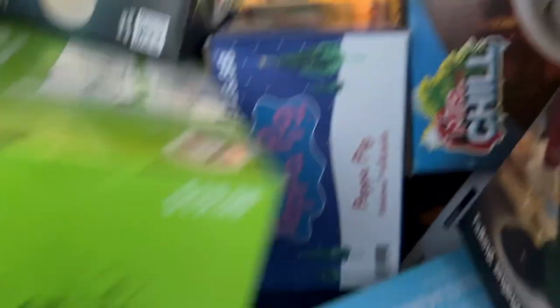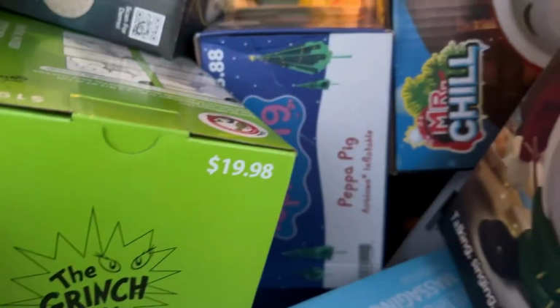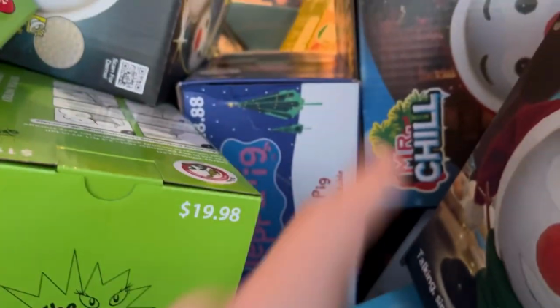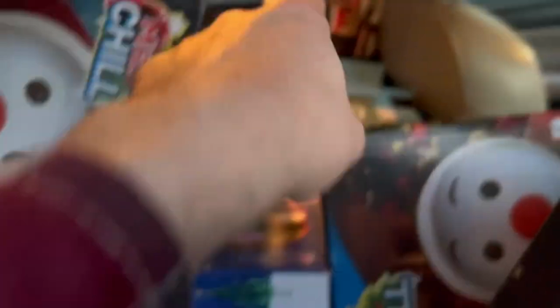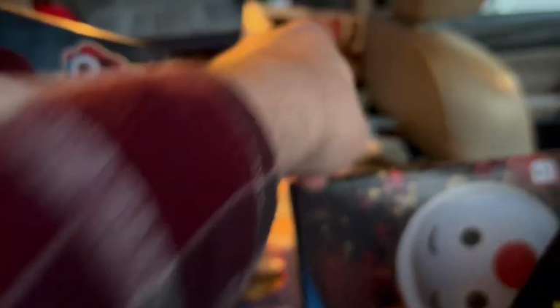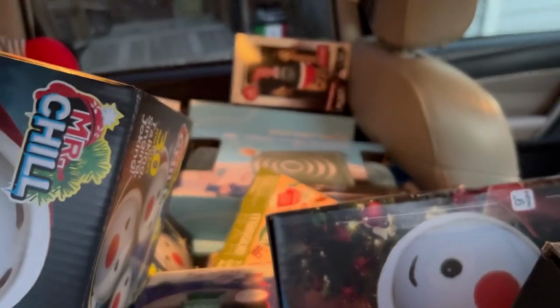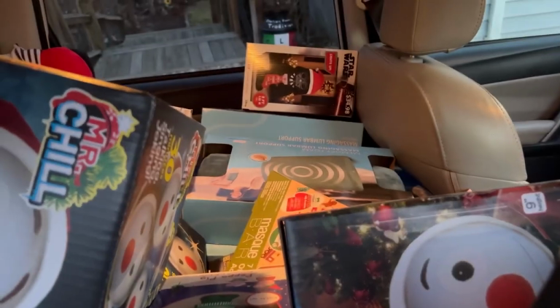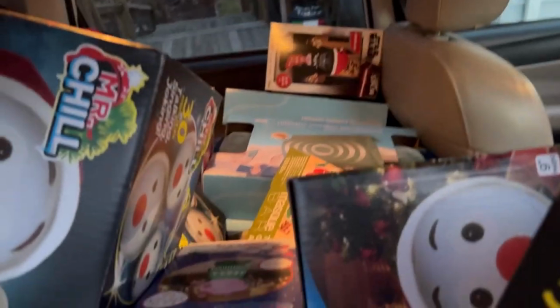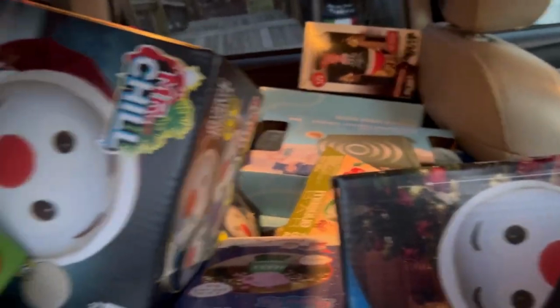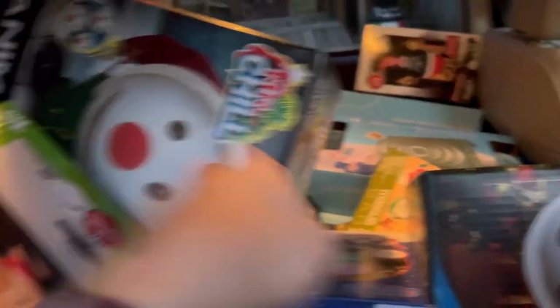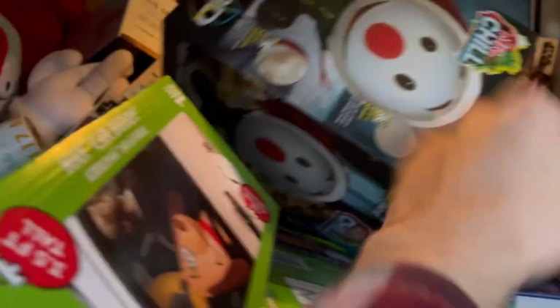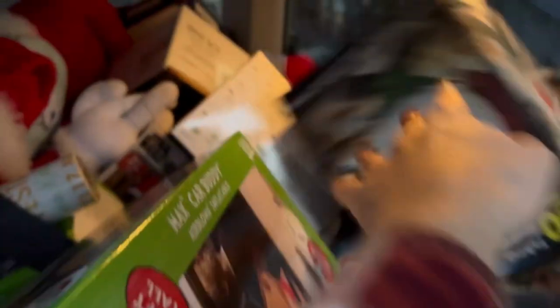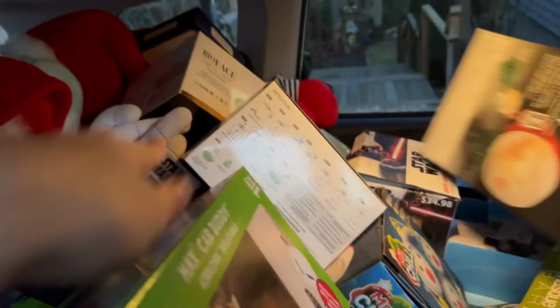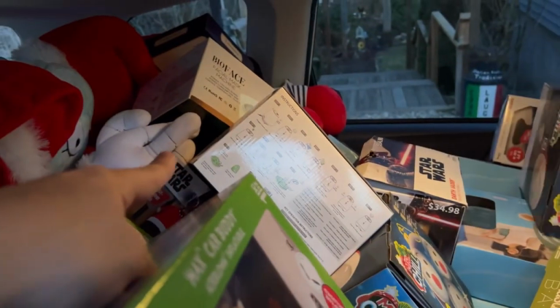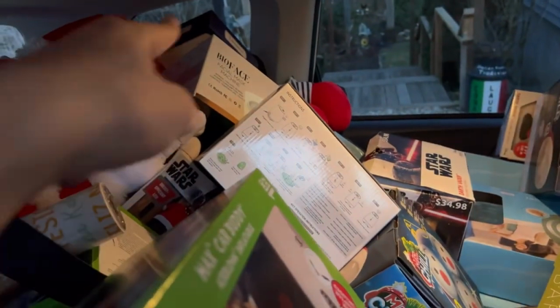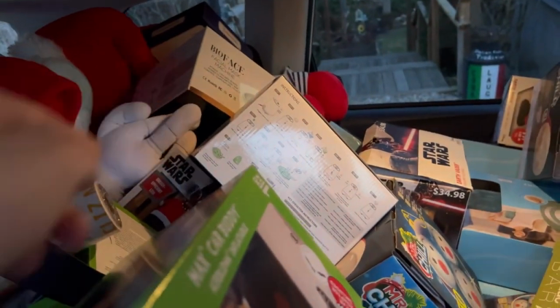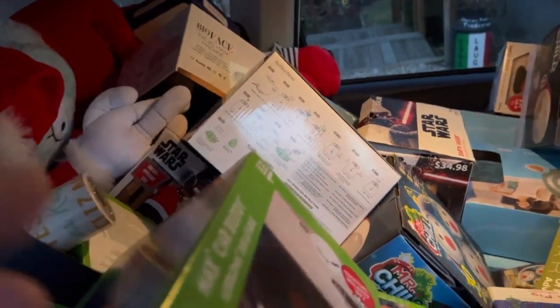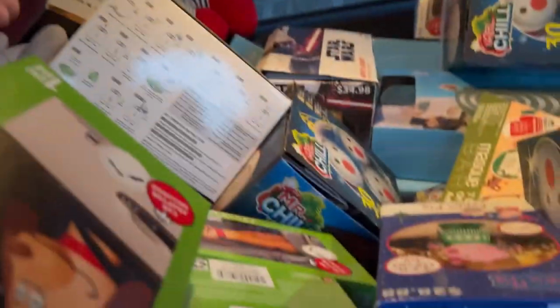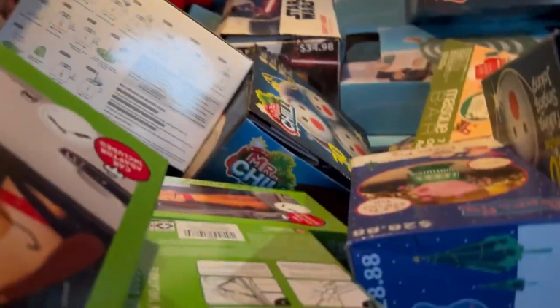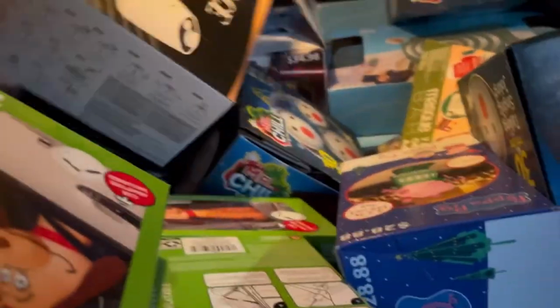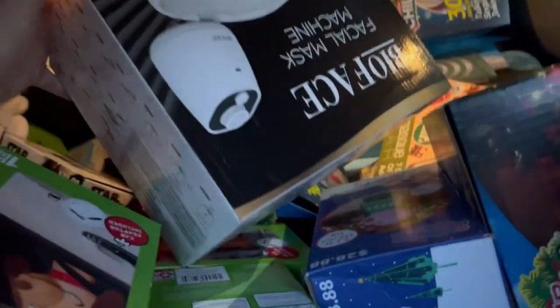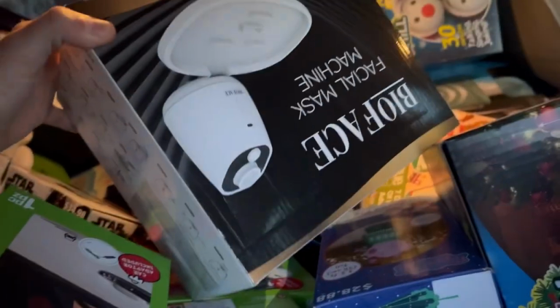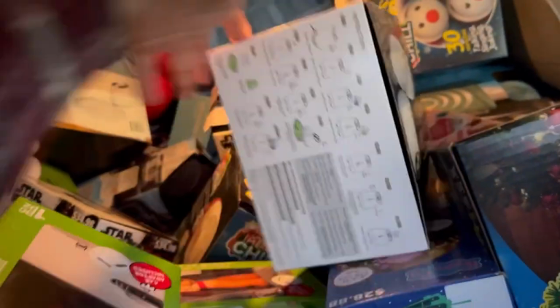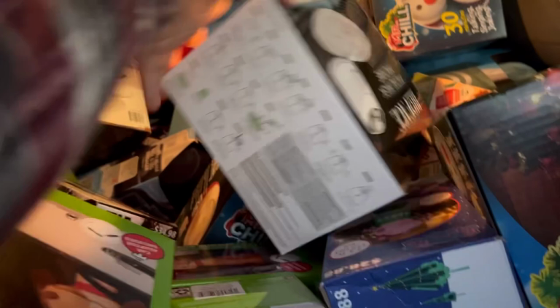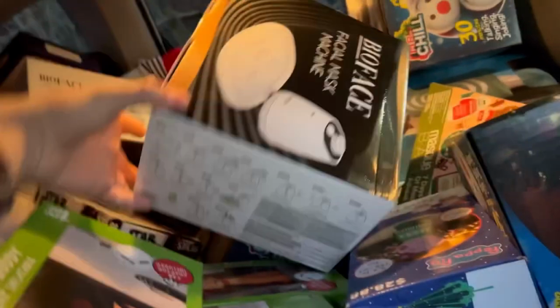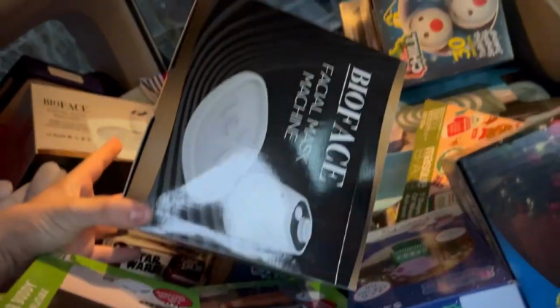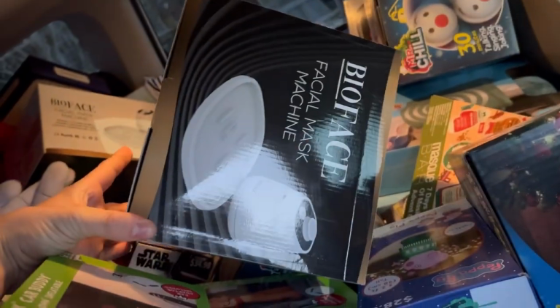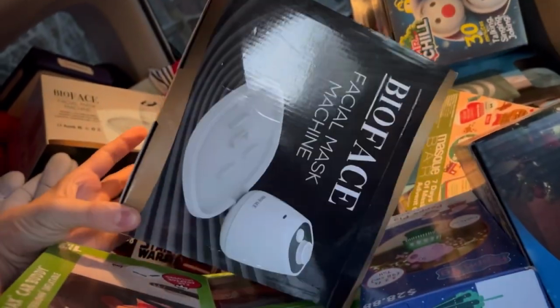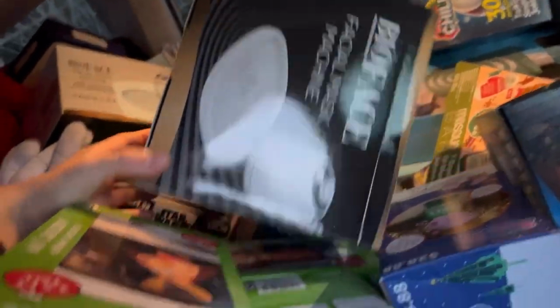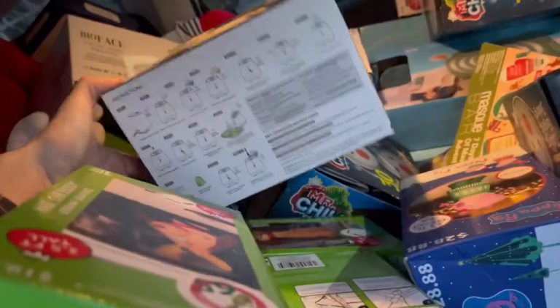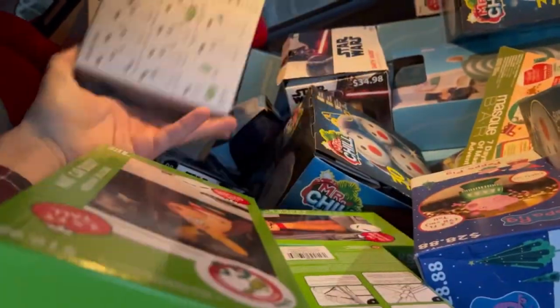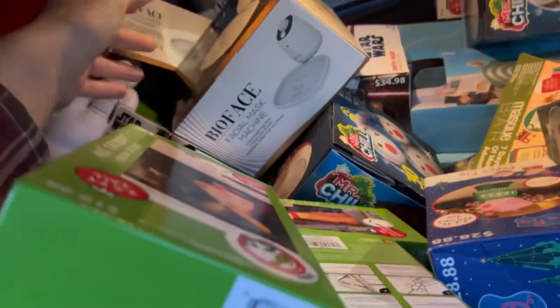We got some Peppa Pig inflatables, Star Wars inflatables back there, more Star Wars inflatables, and a facial mask machine back there. This one right here — facial mask machine — was $7.50, so a little bit more, but that's a great deal nonetheless.